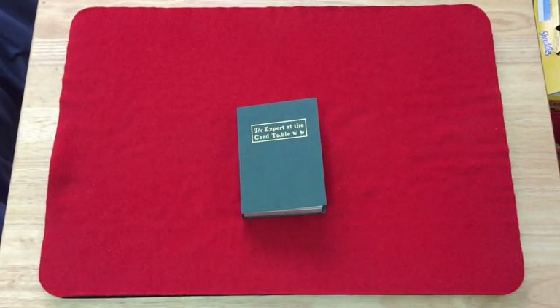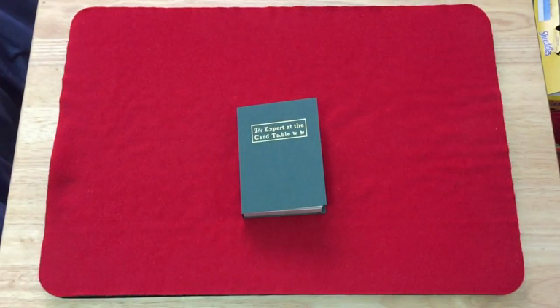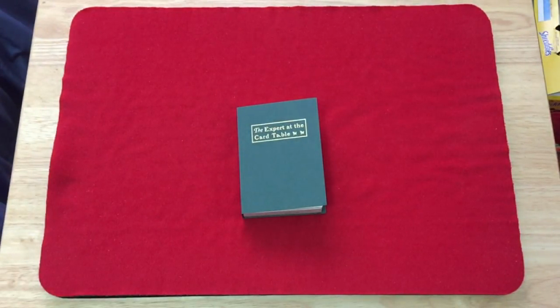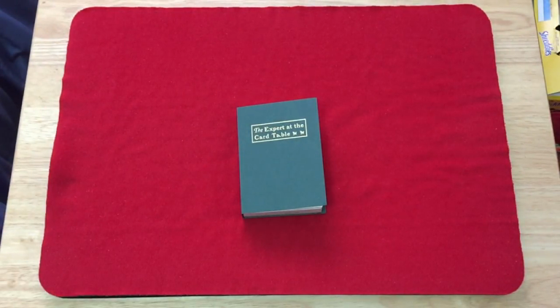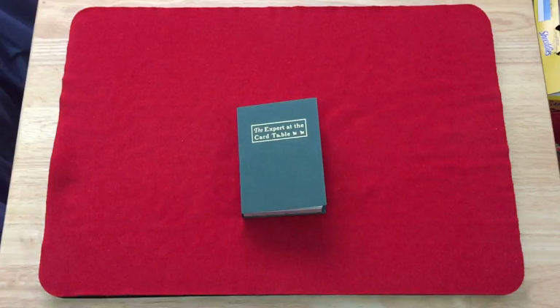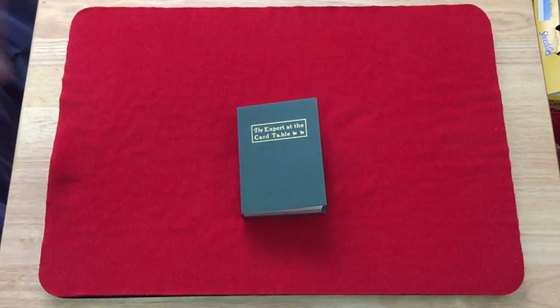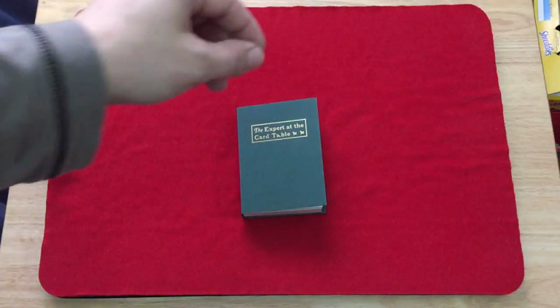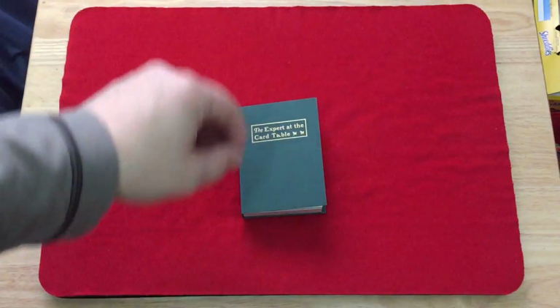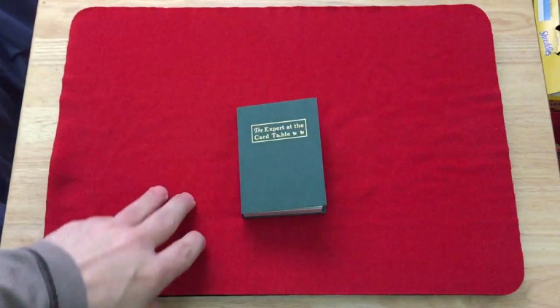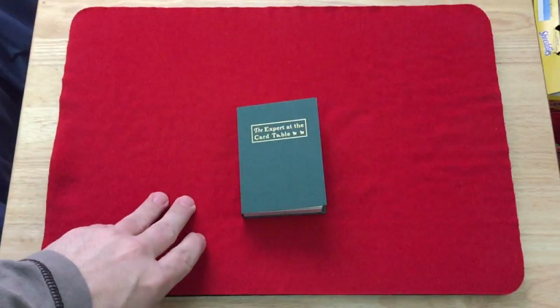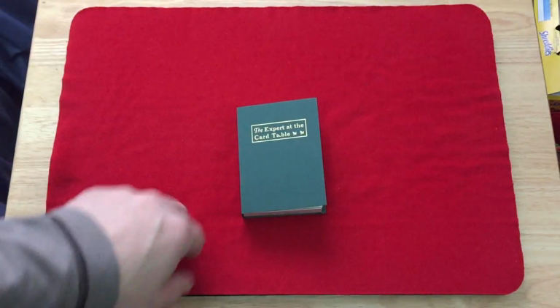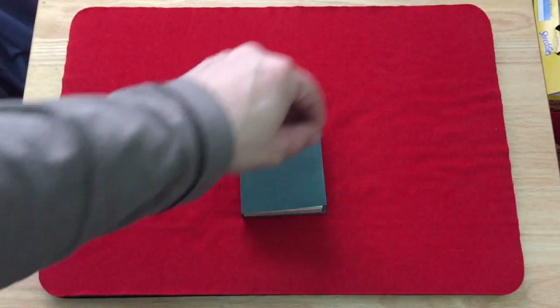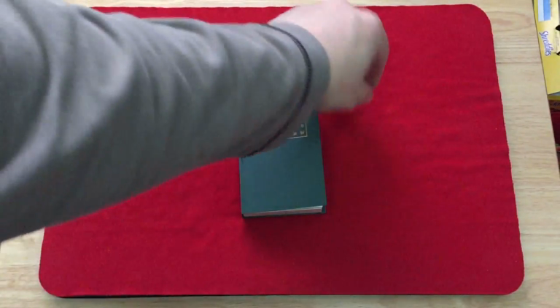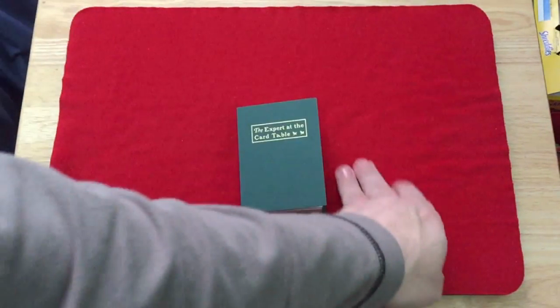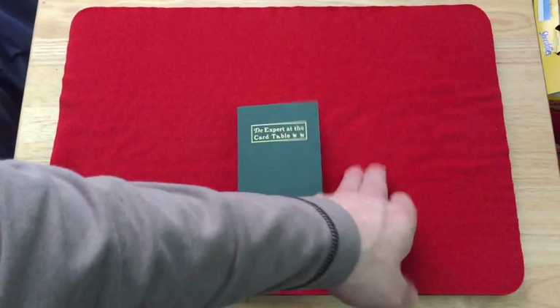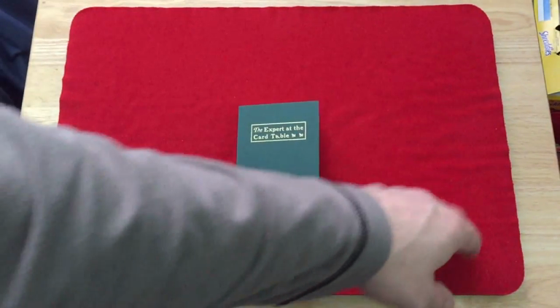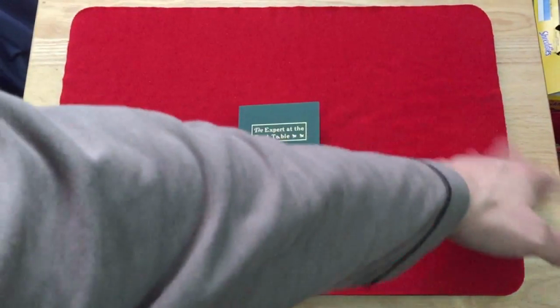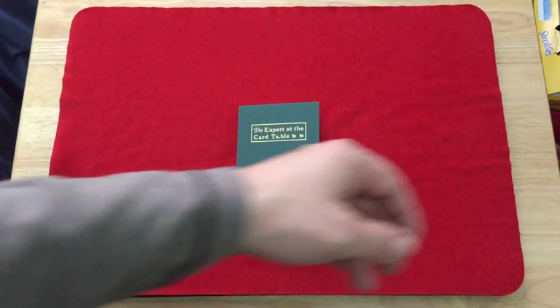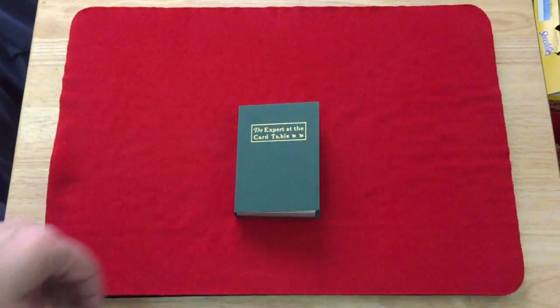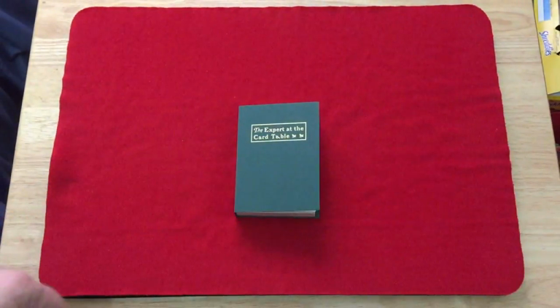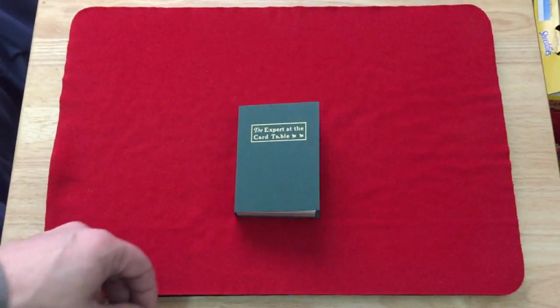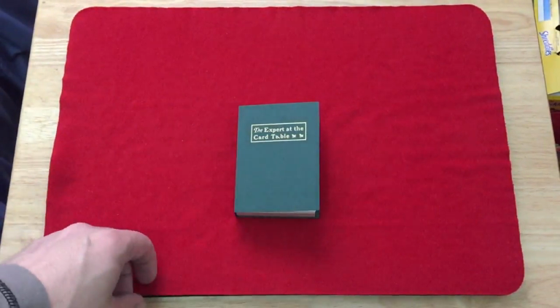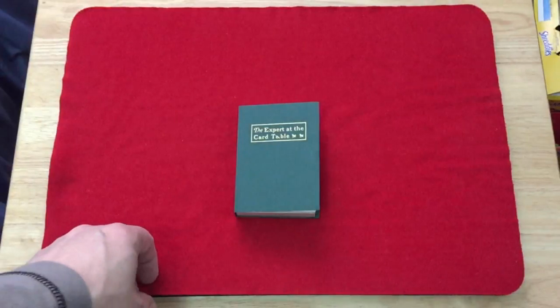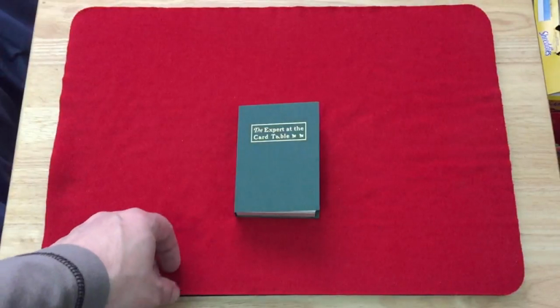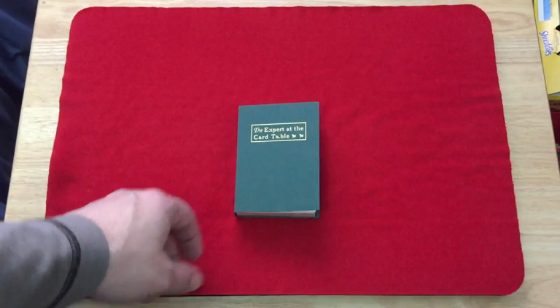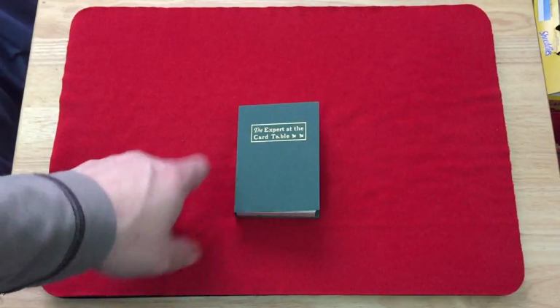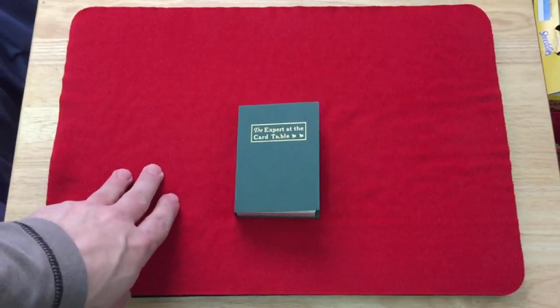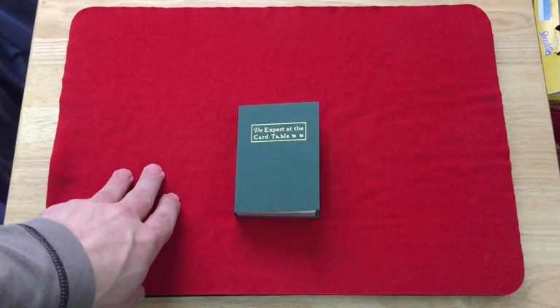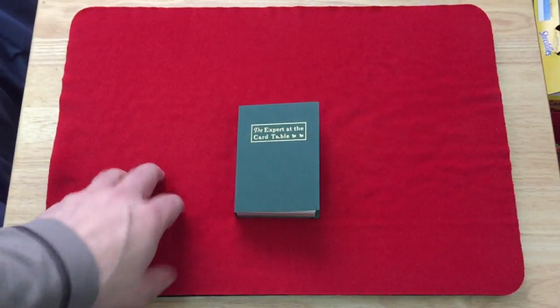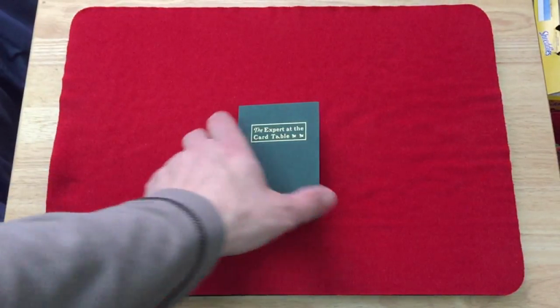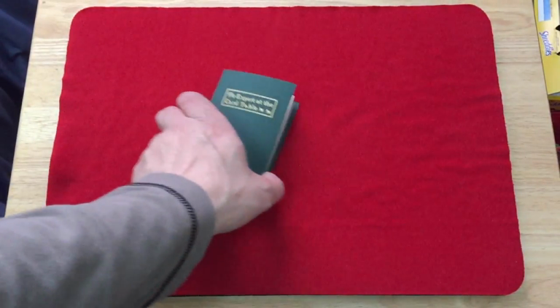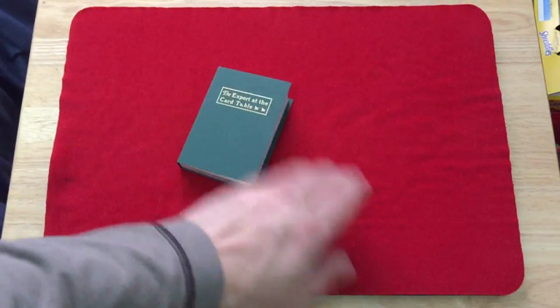There are actually two versions. There's also a limited edition but it's pretty expensive, and the main difference — well, actually I think there are two differences.